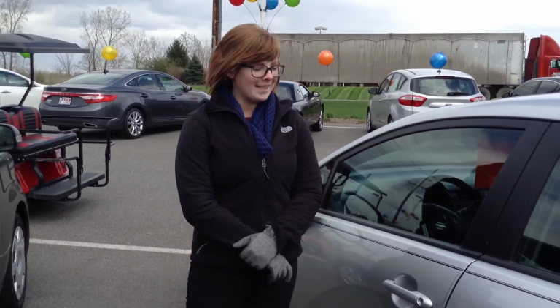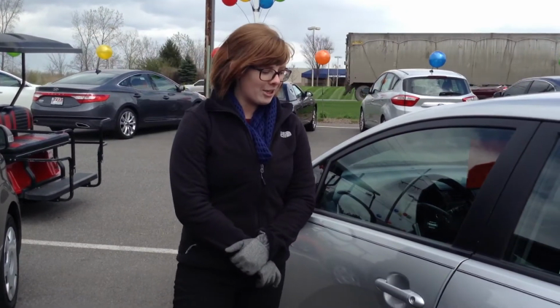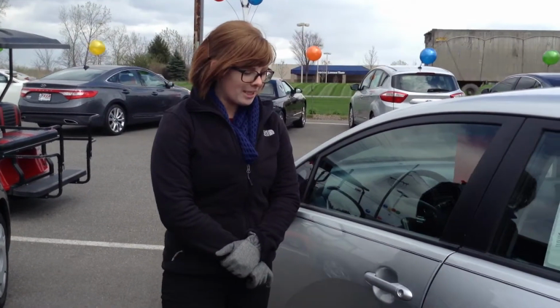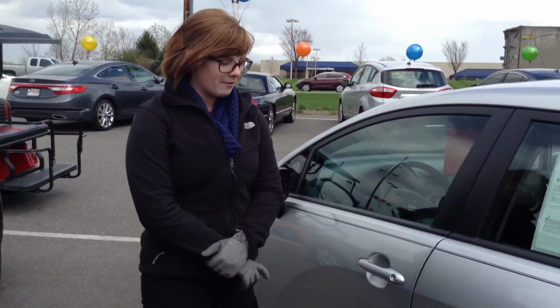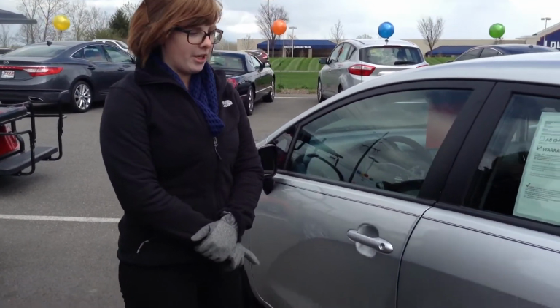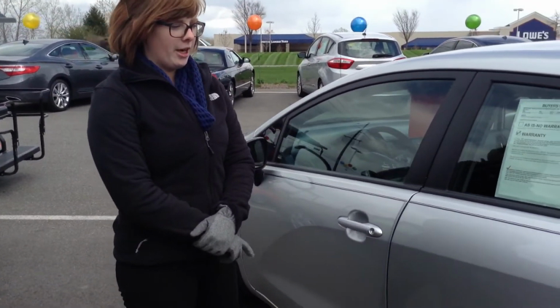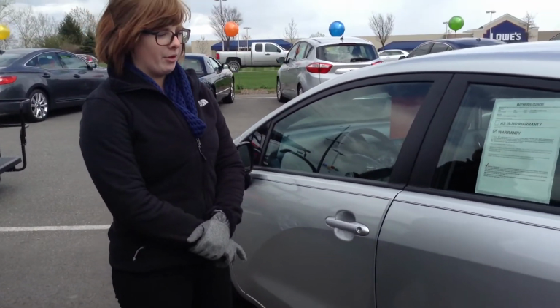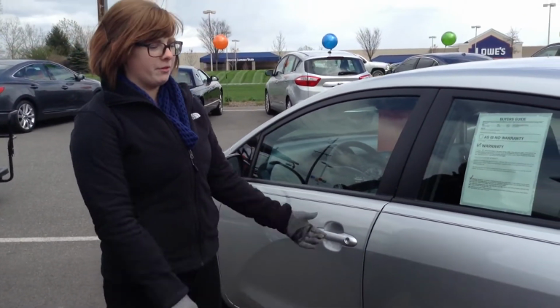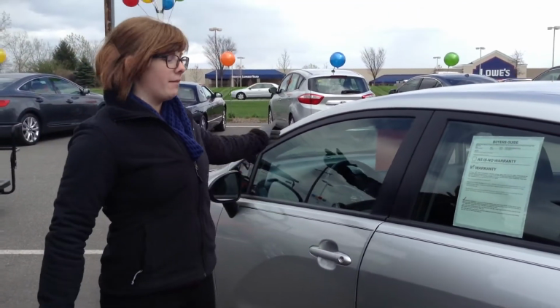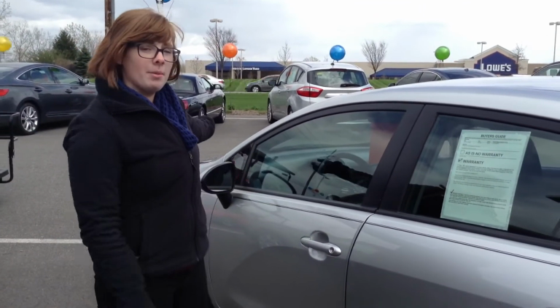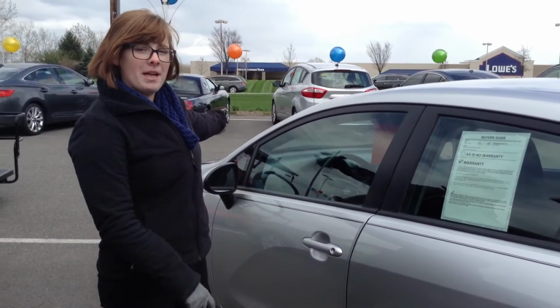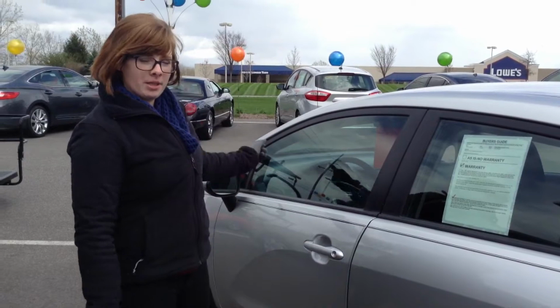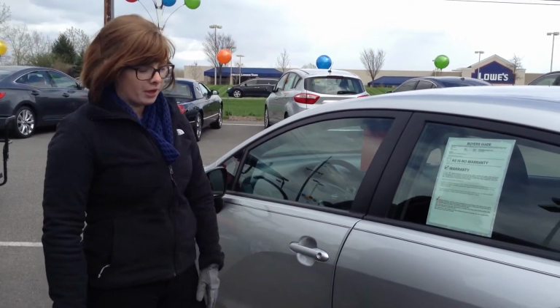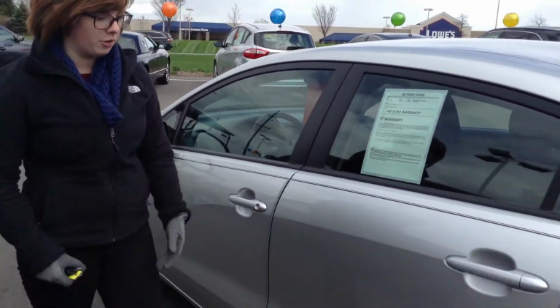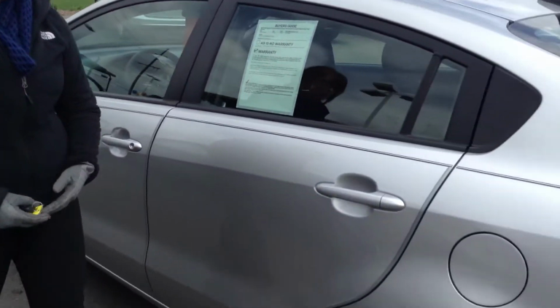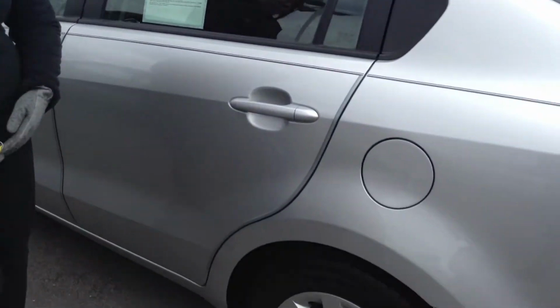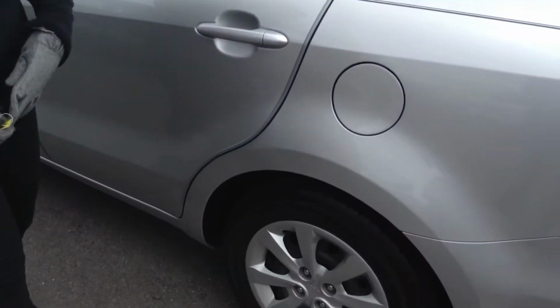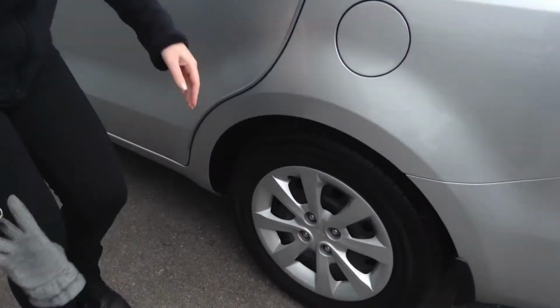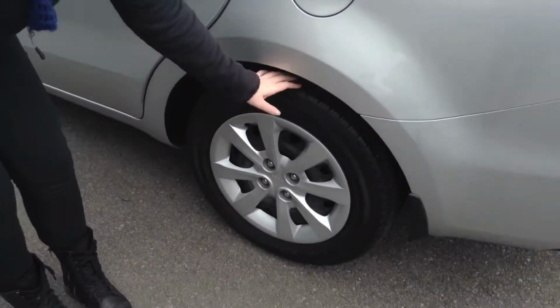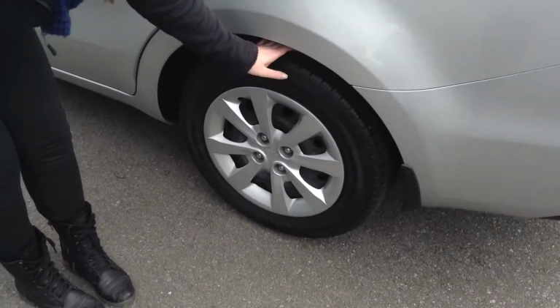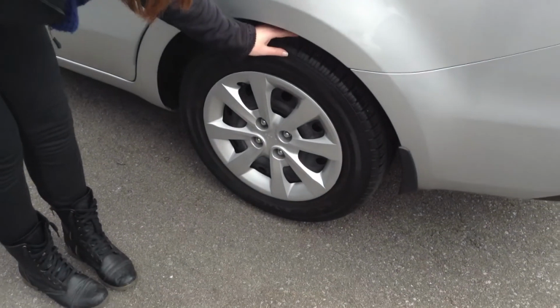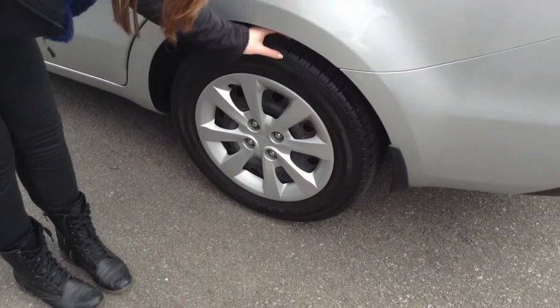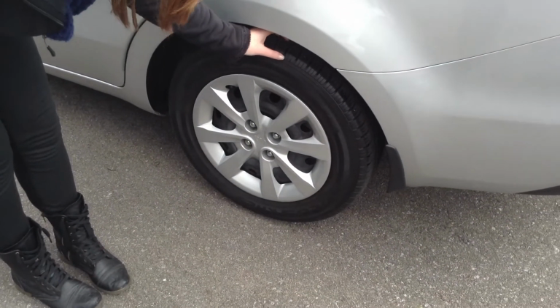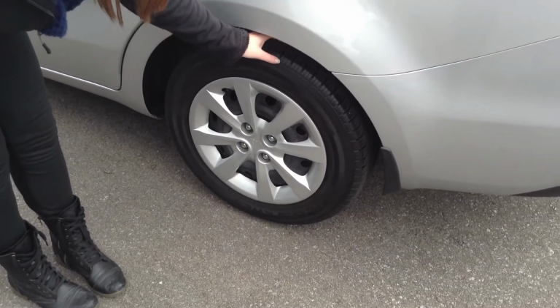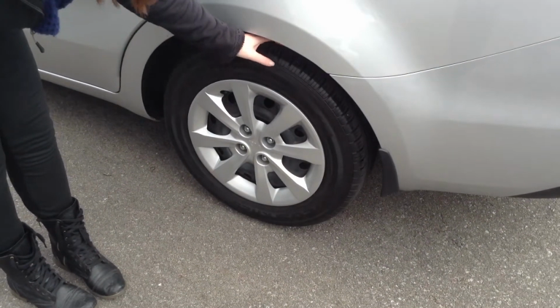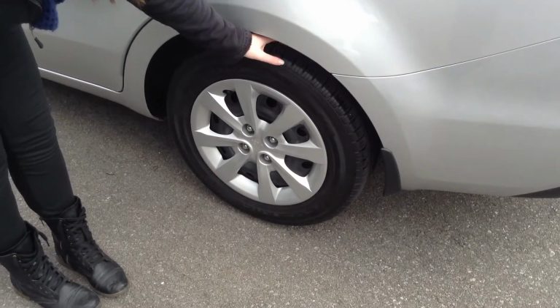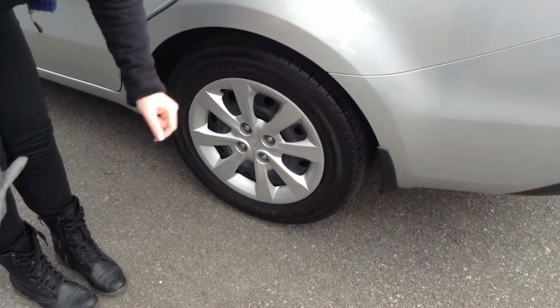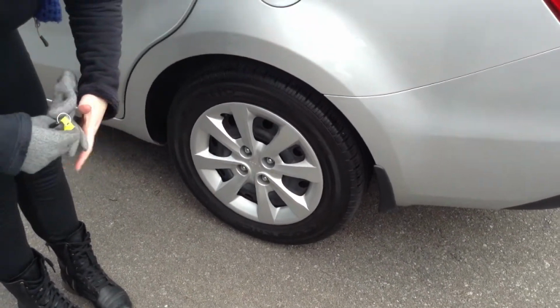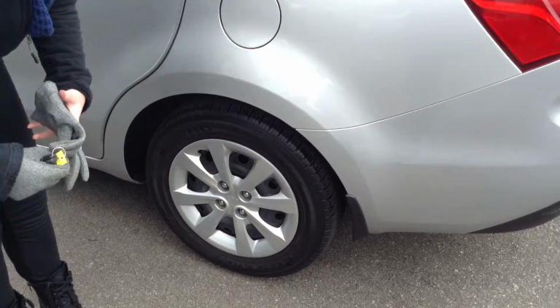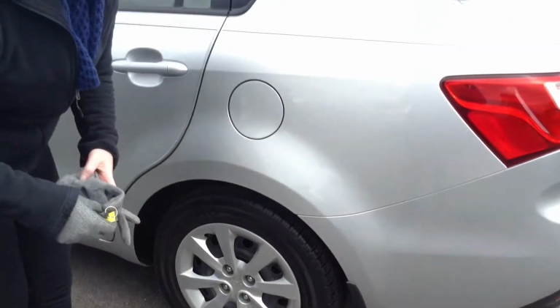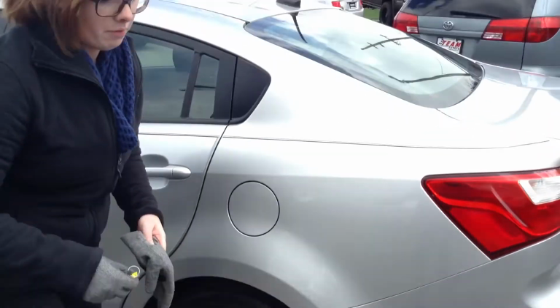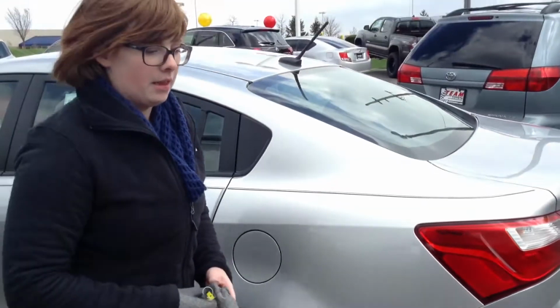Exterior does look very good. We only saw very small paint chips on the front. I'll show you. Tires, they're actually very good as well. I'd say about 80% of the life remaining there.